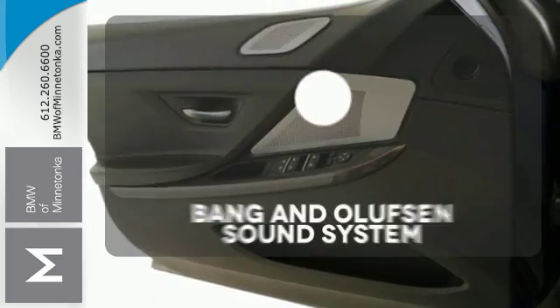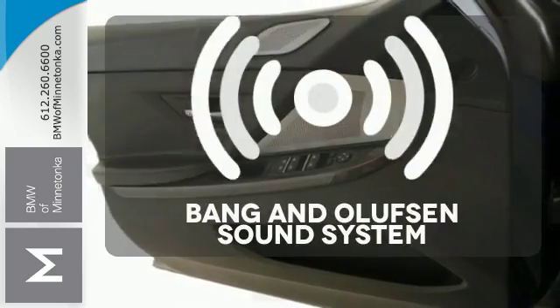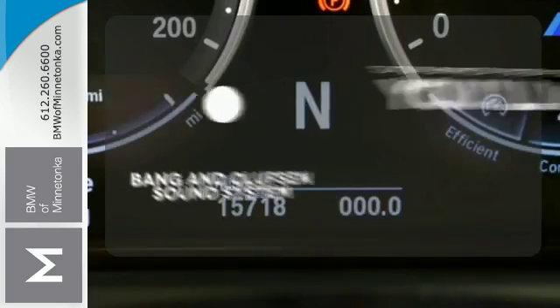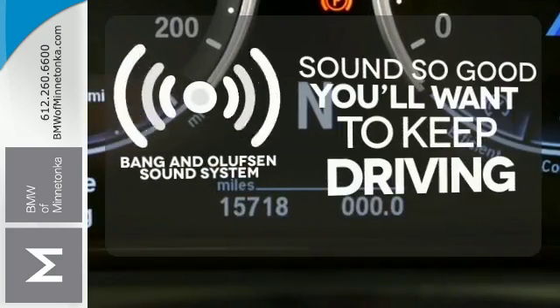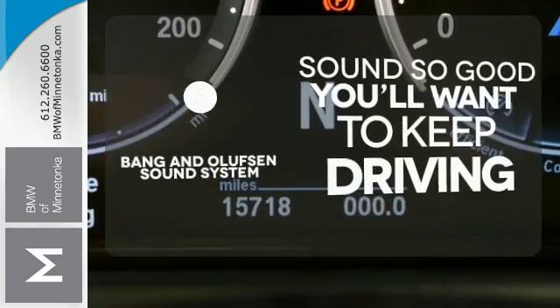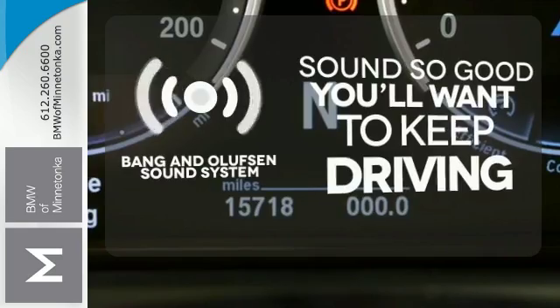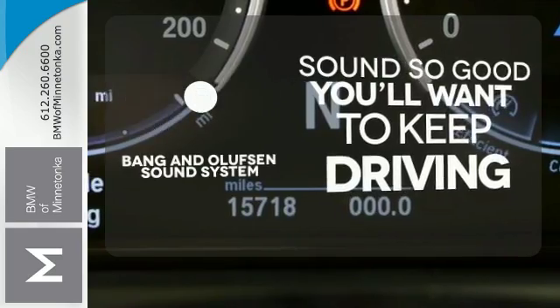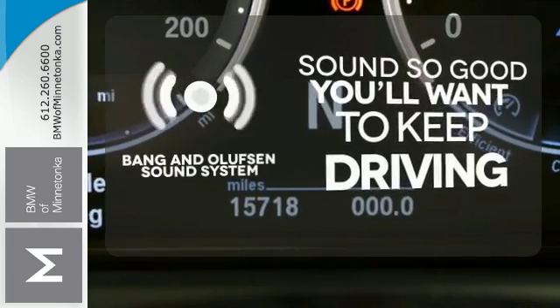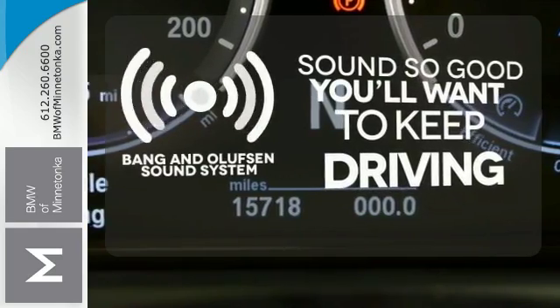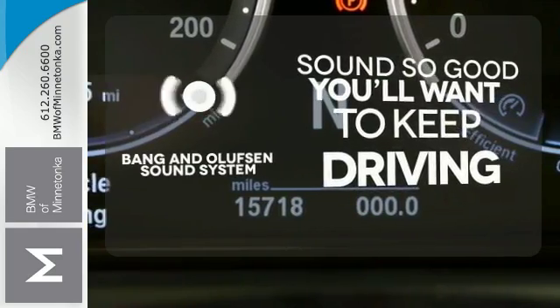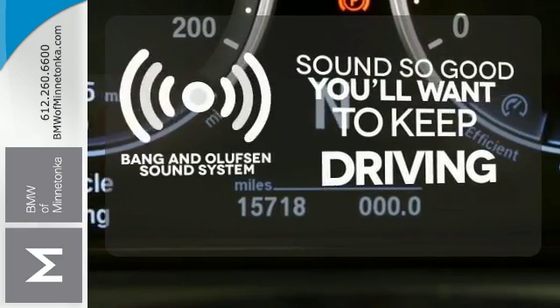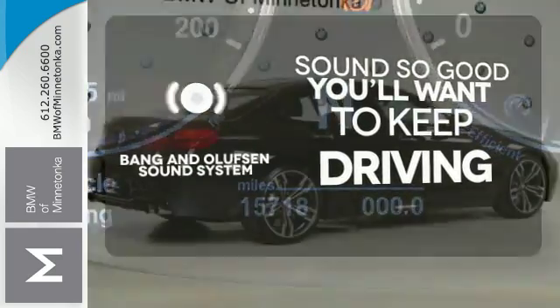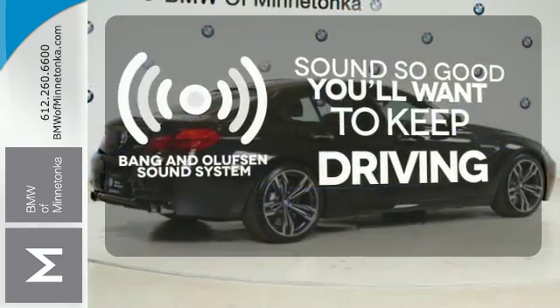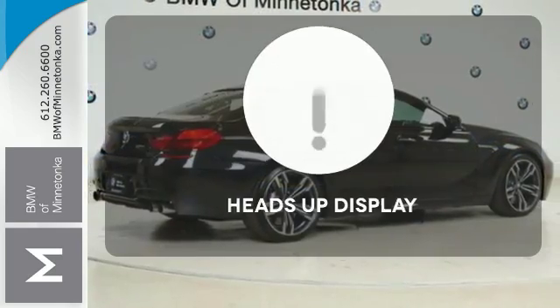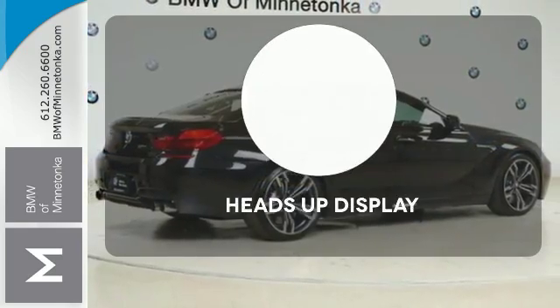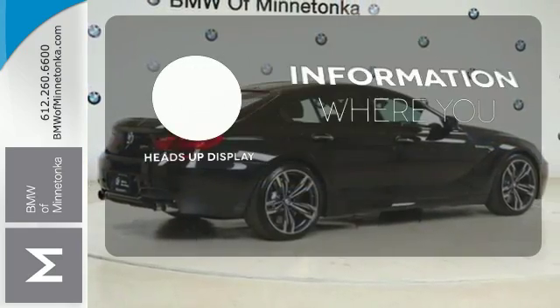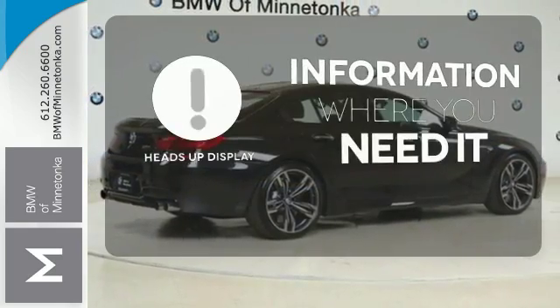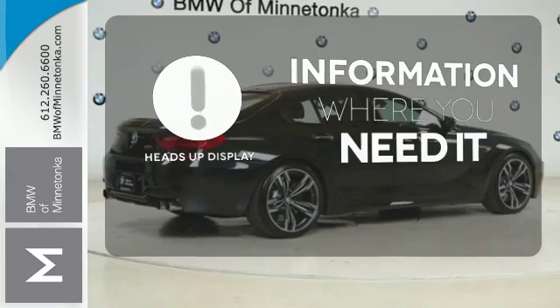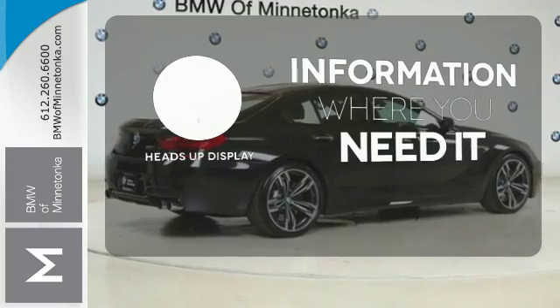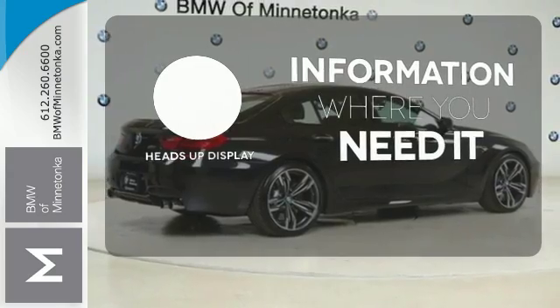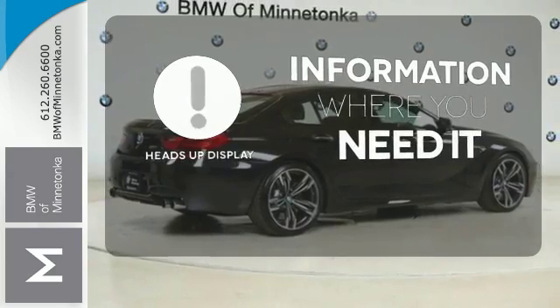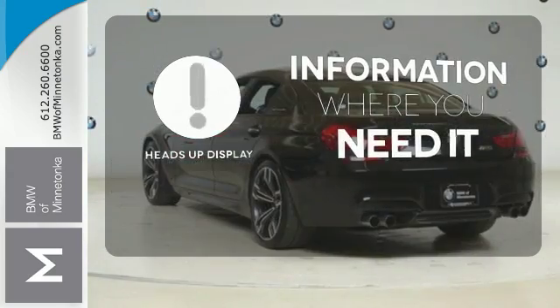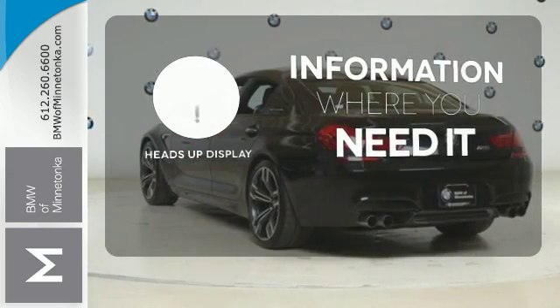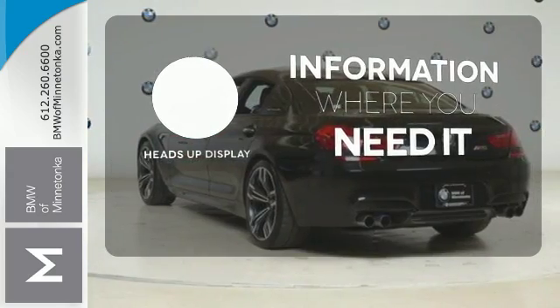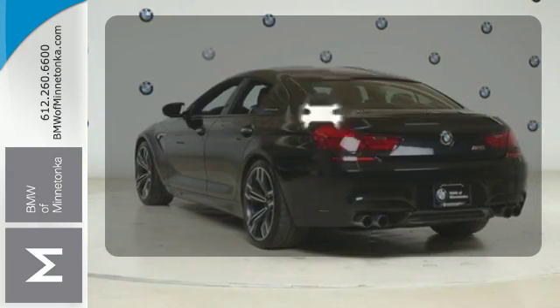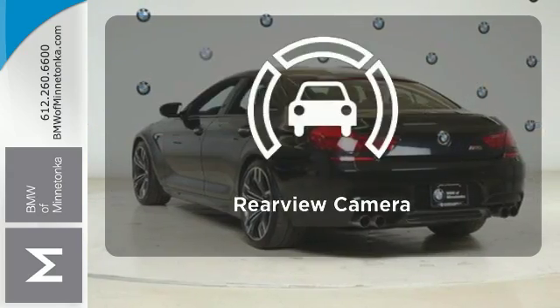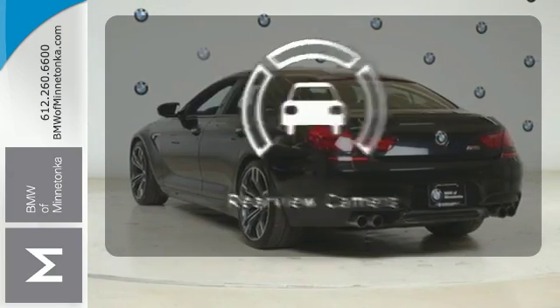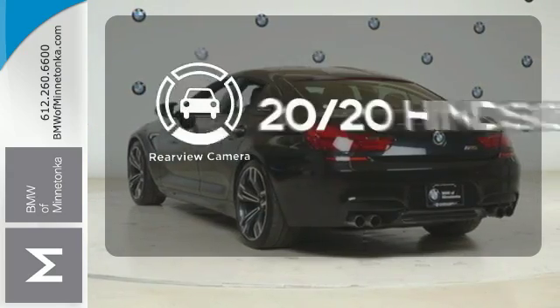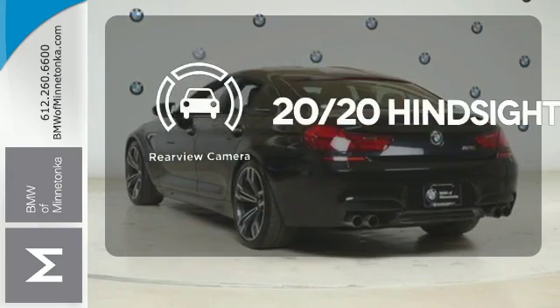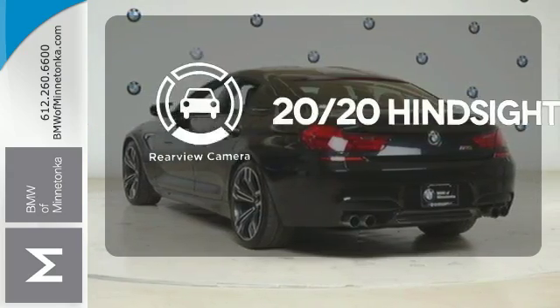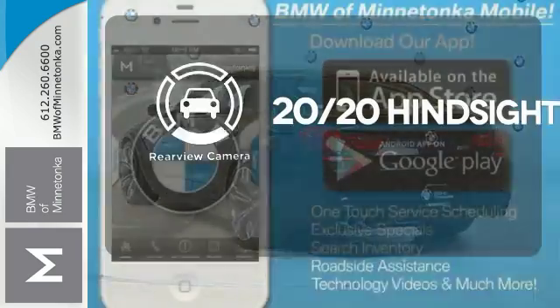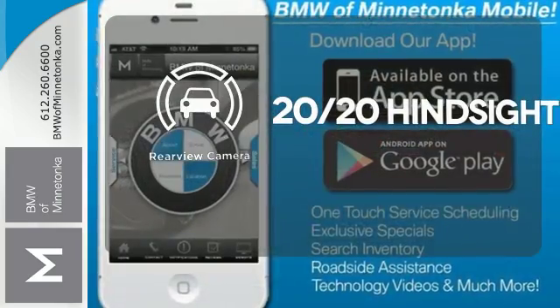Your favorite music has never sounded better, thanks to the Bang & Olufsen sound system. The heads-up display gives you all the information you need, right where you need it. See objects previously out of sight with a rear-view camera.